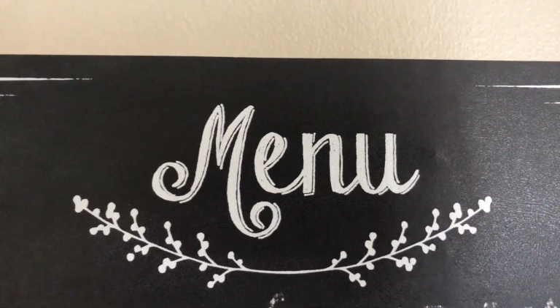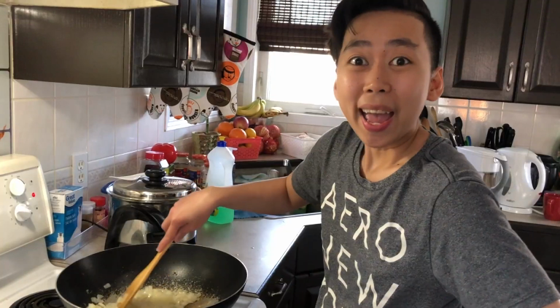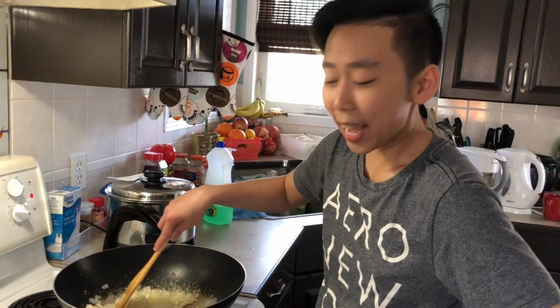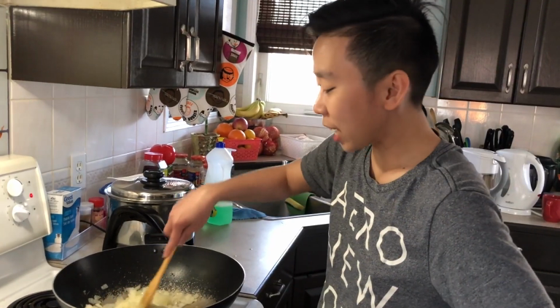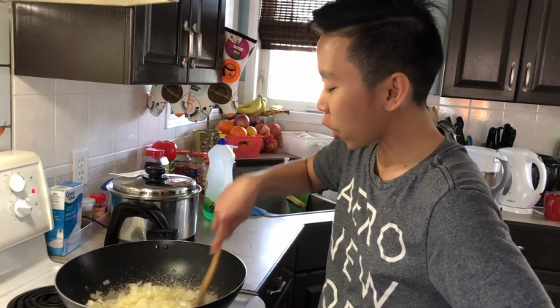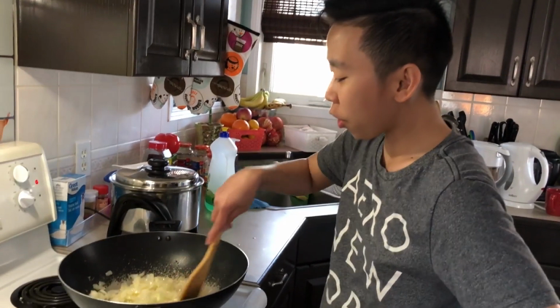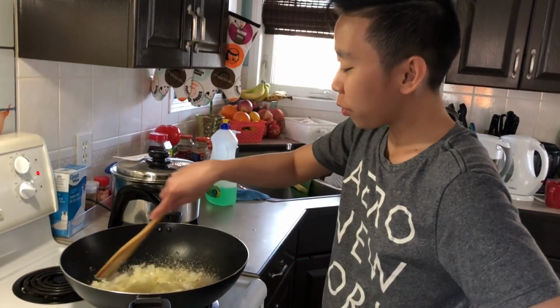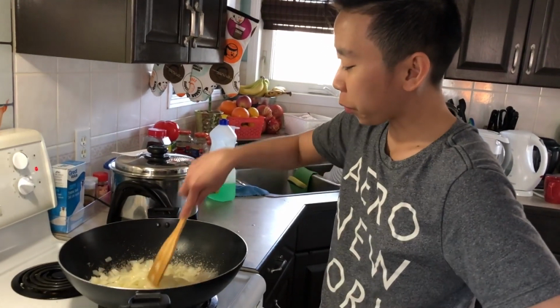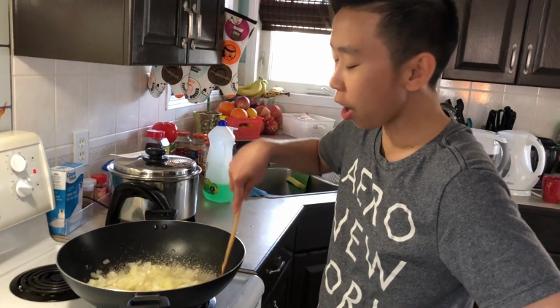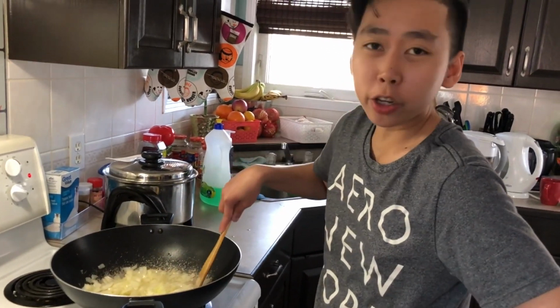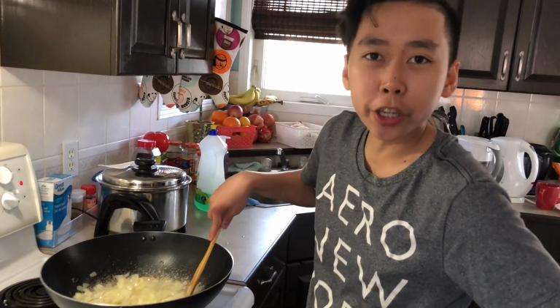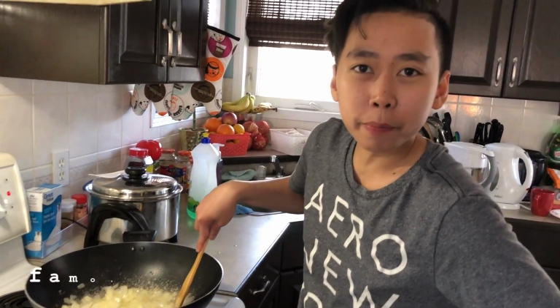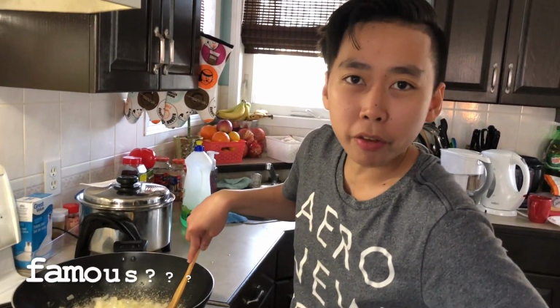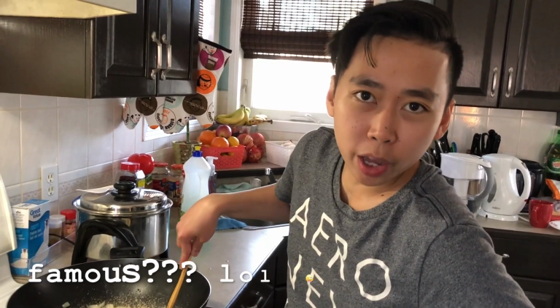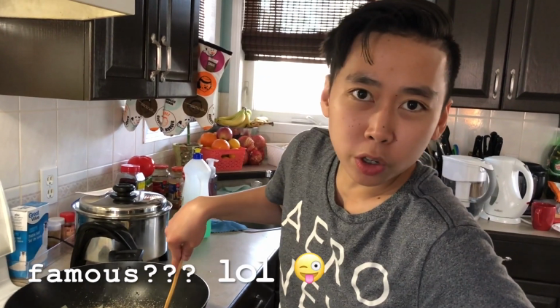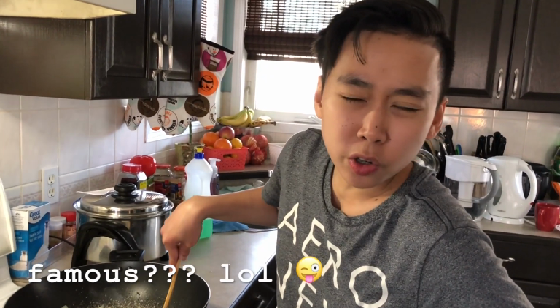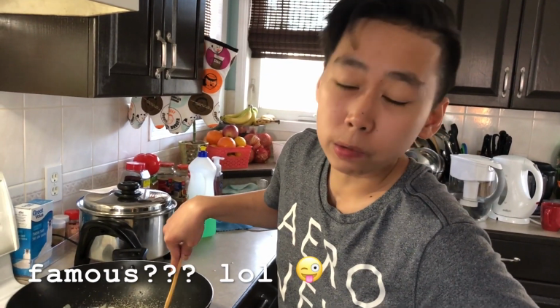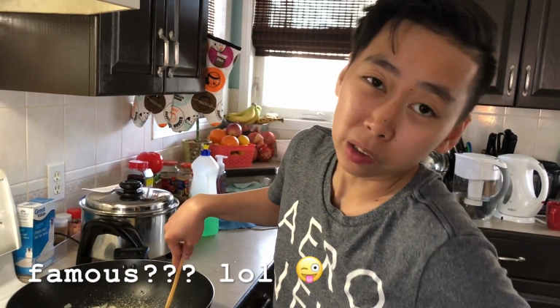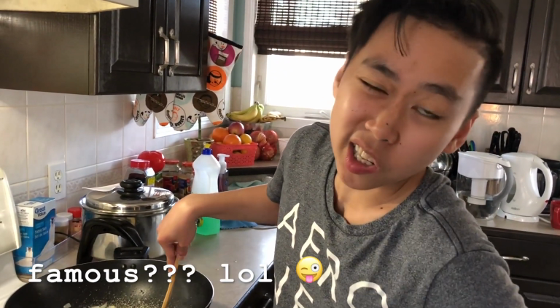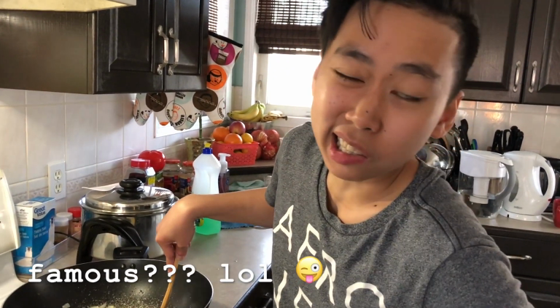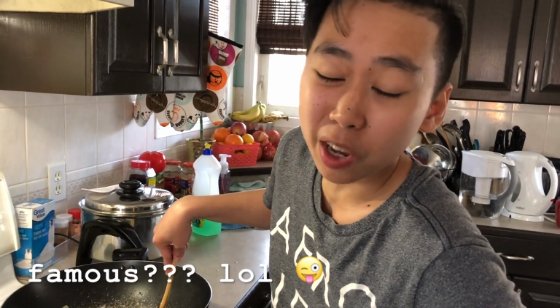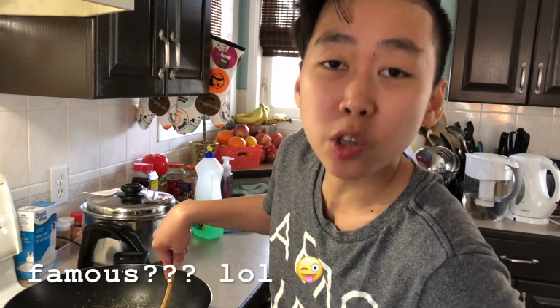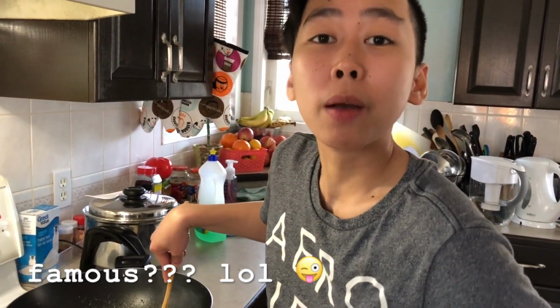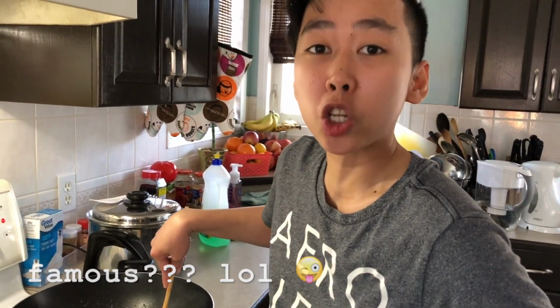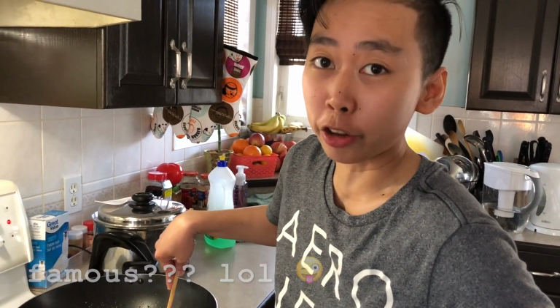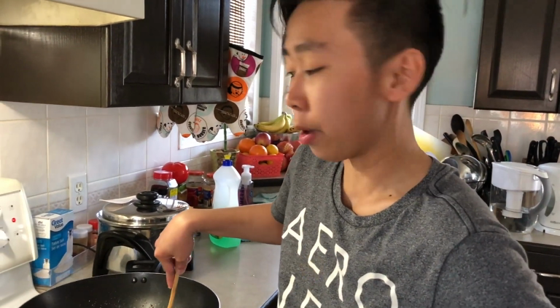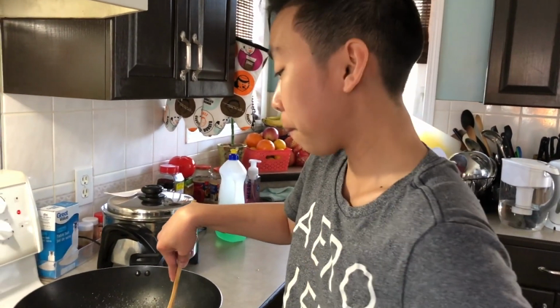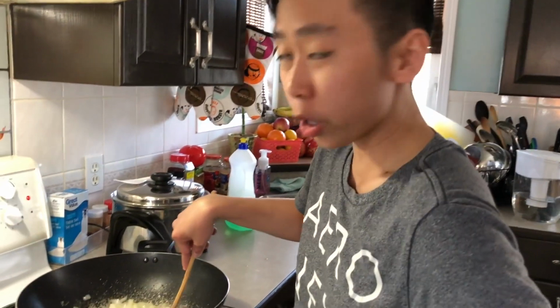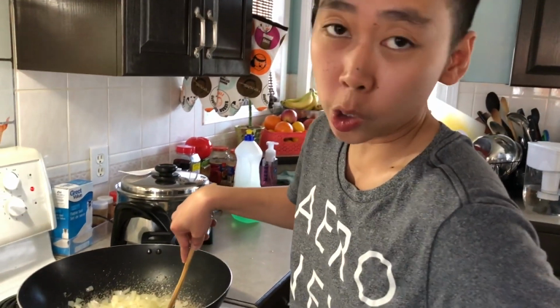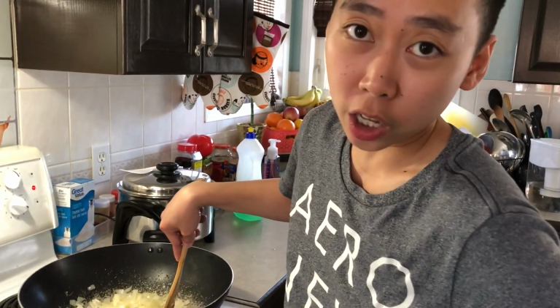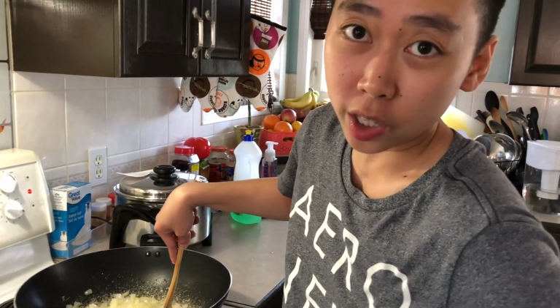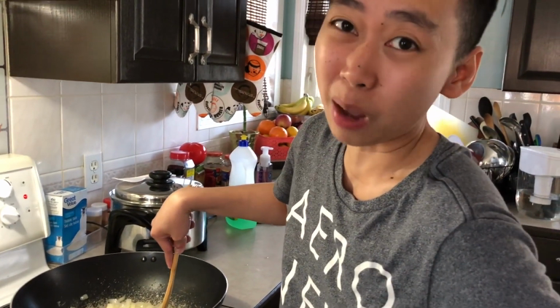Hey guys! So we are cooking my famous — I said it's famous — pork minchado this time.